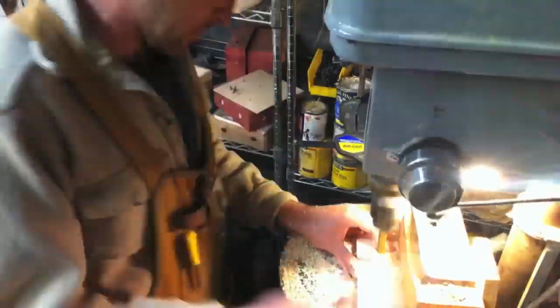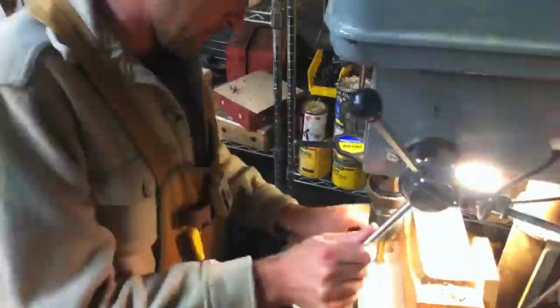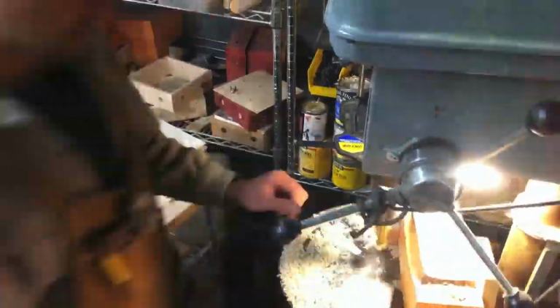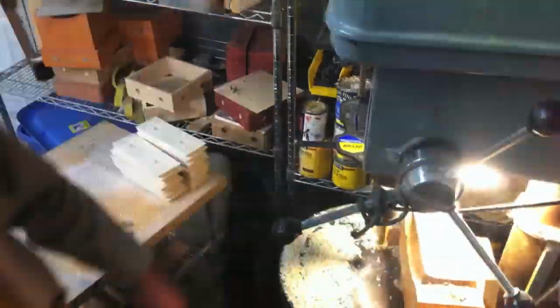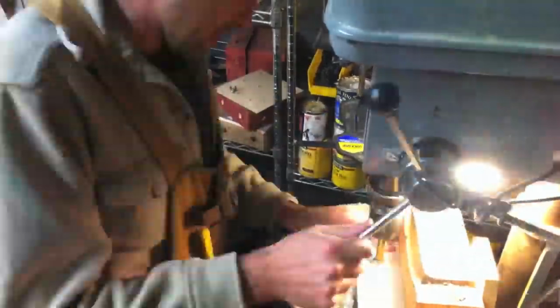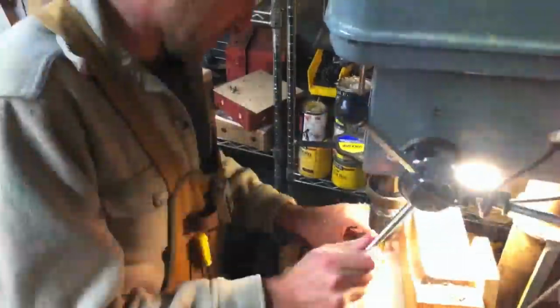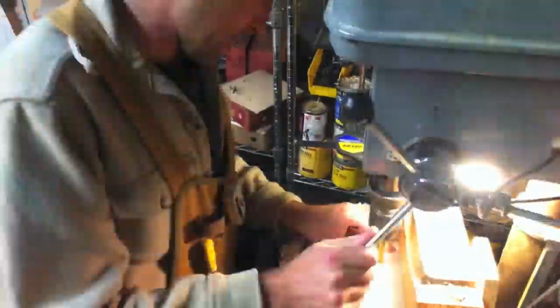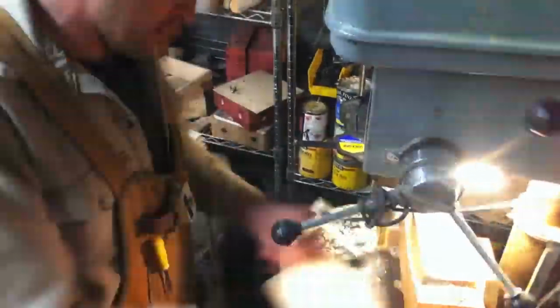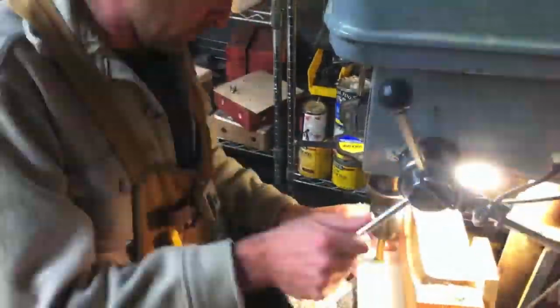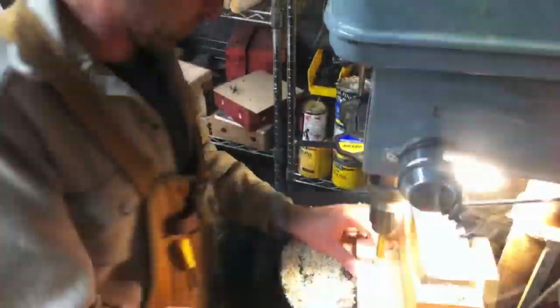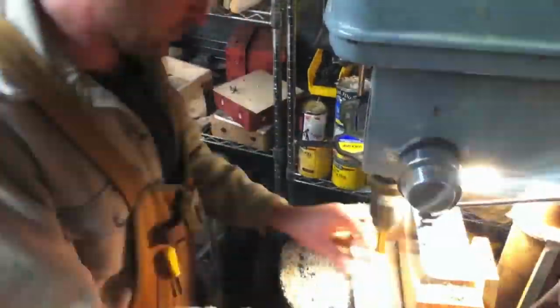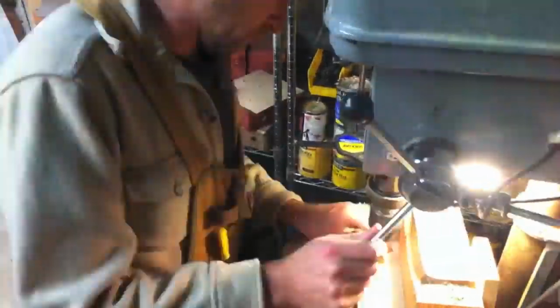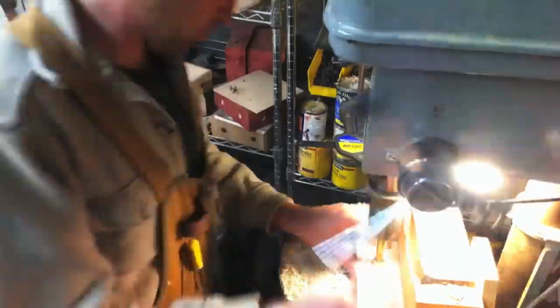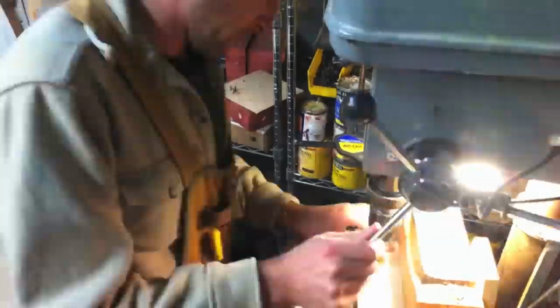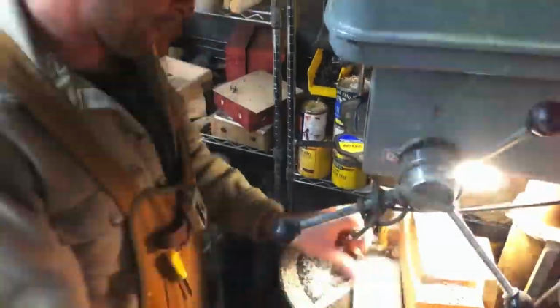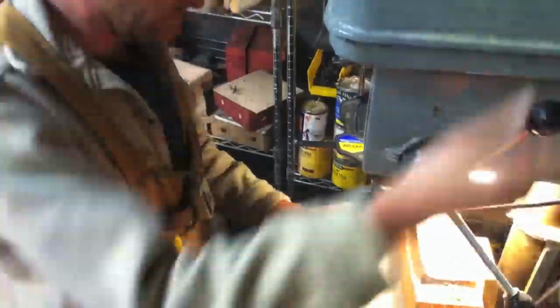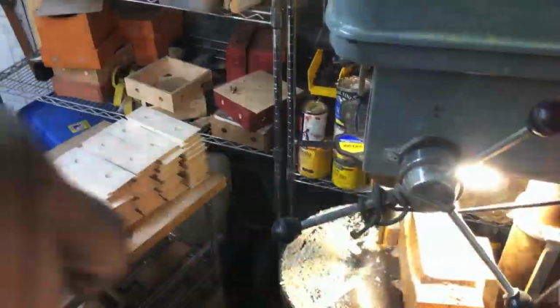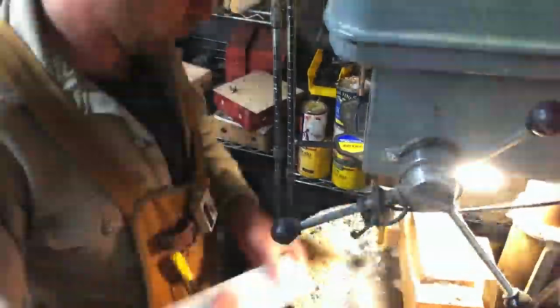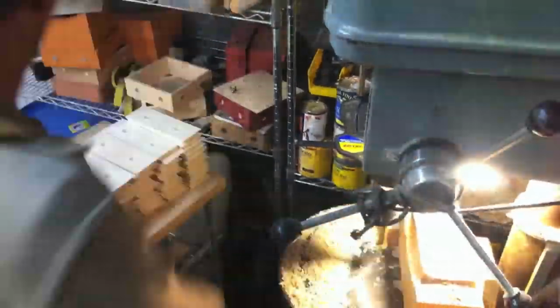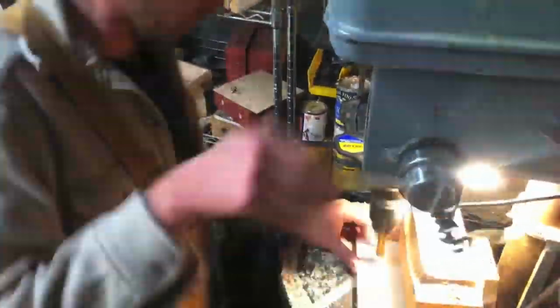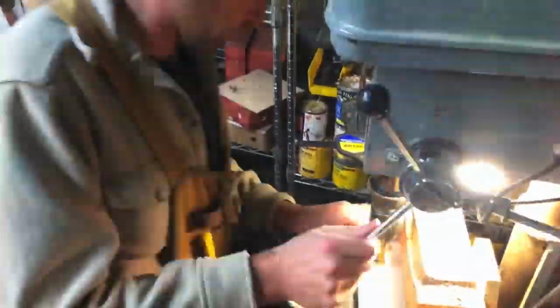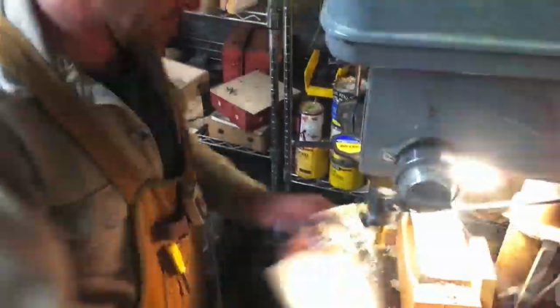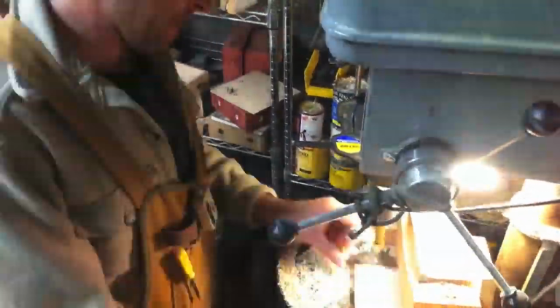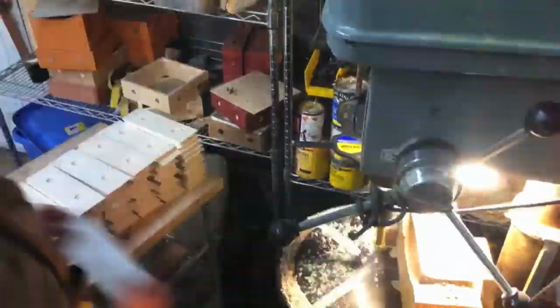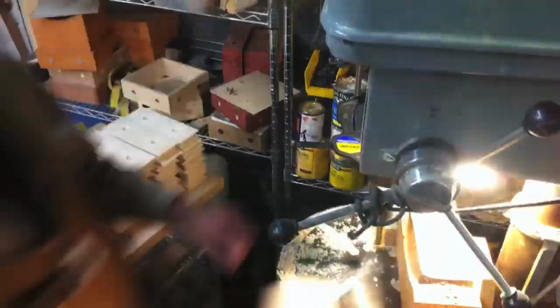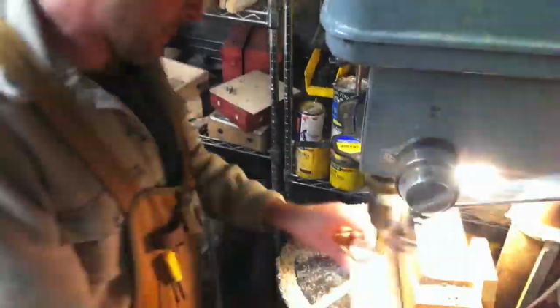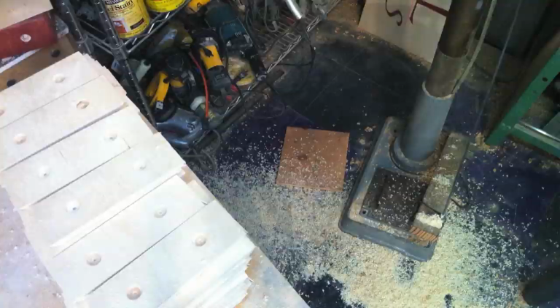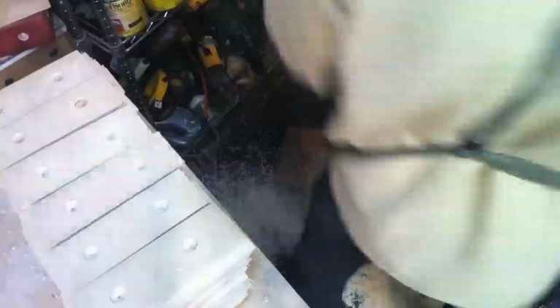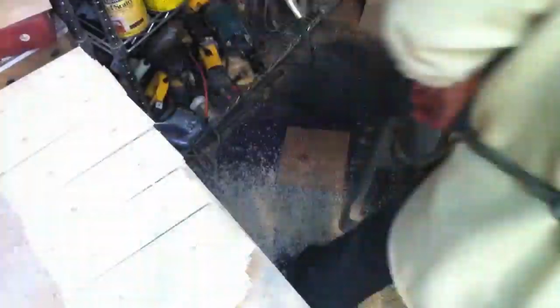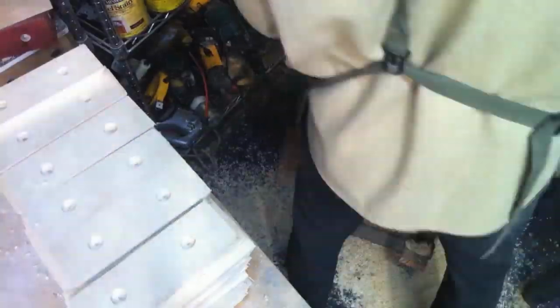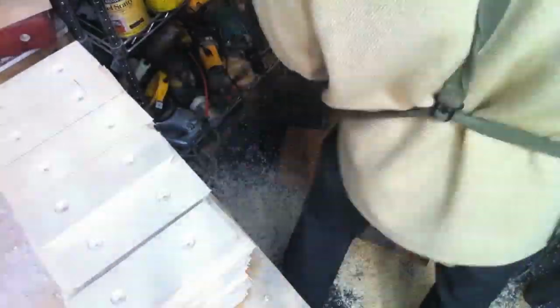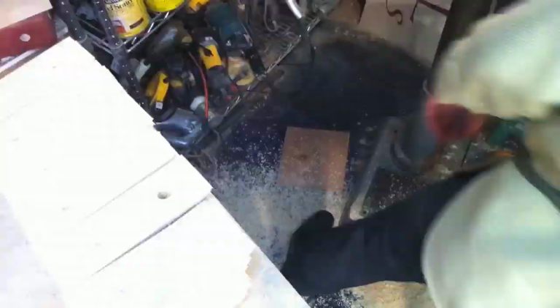Here I use a drill press to carve the holes that I insert felt pads into, to keep the wooden boxes from bumping into one another. You can see the holes here at your left.